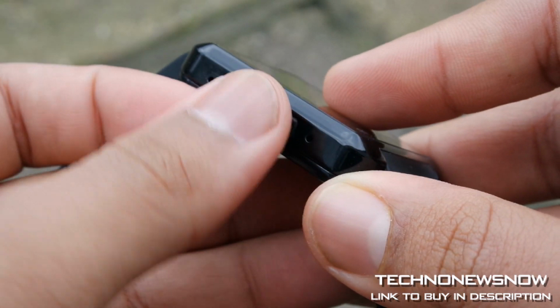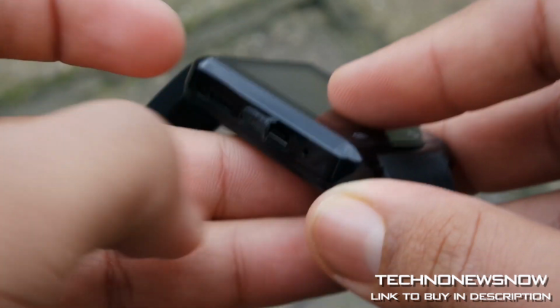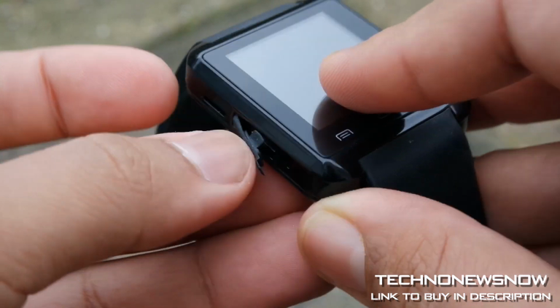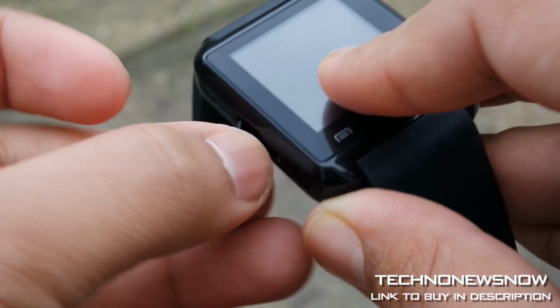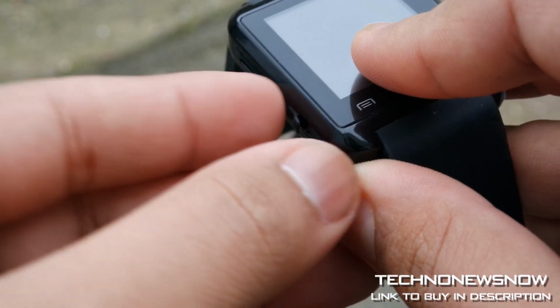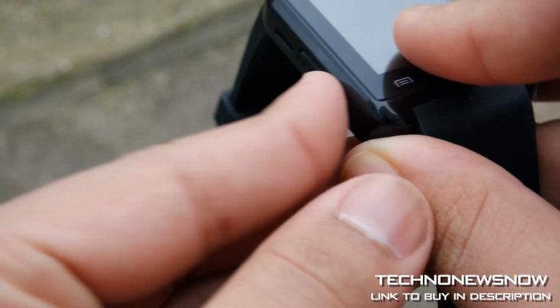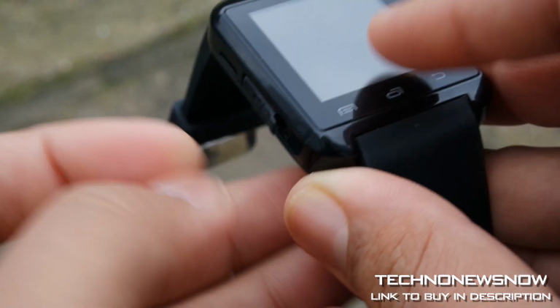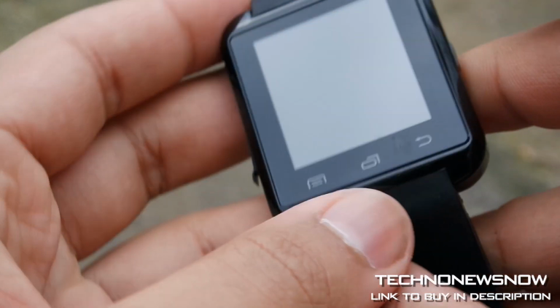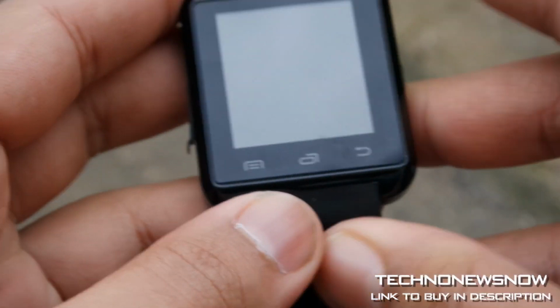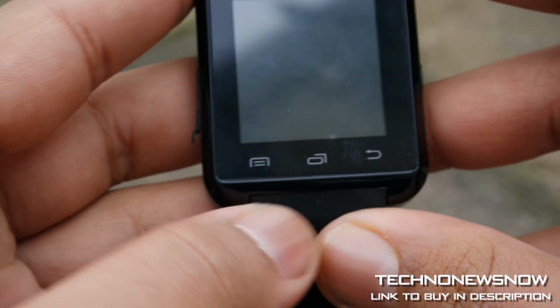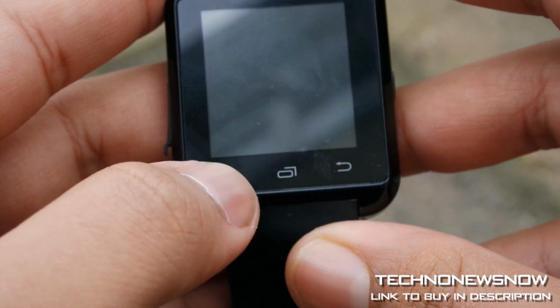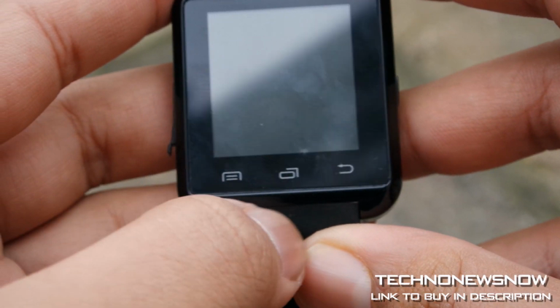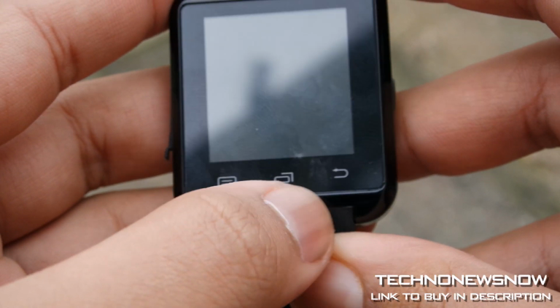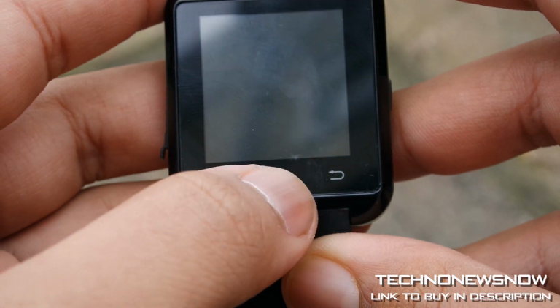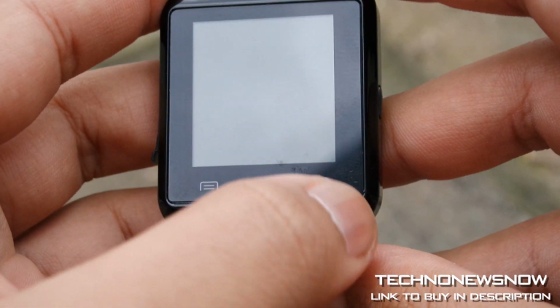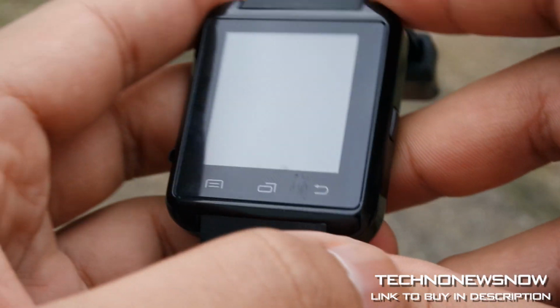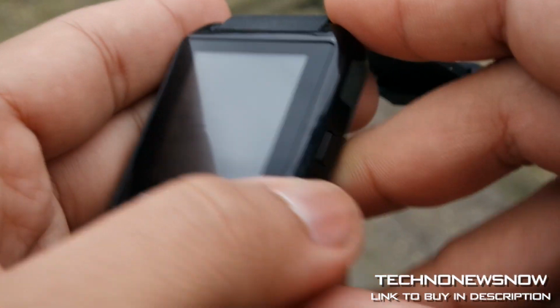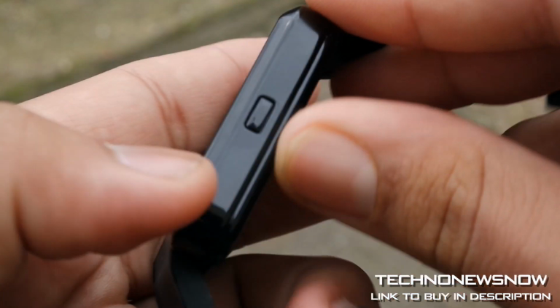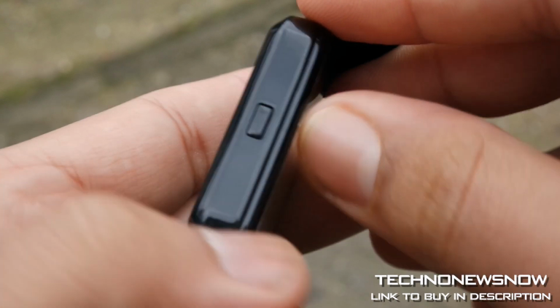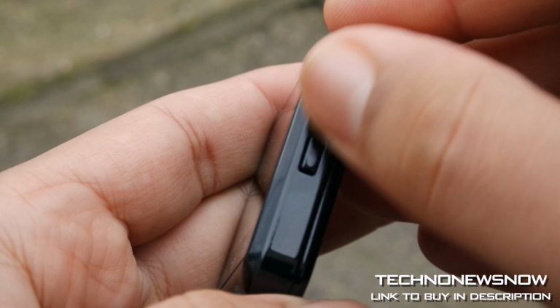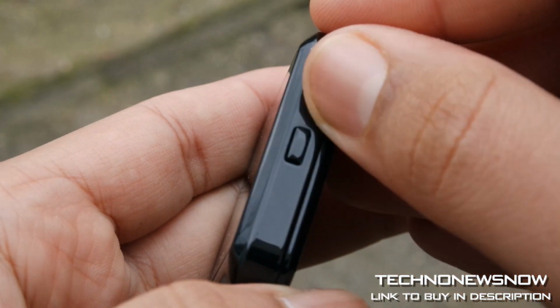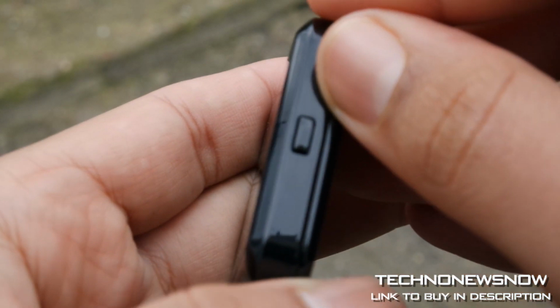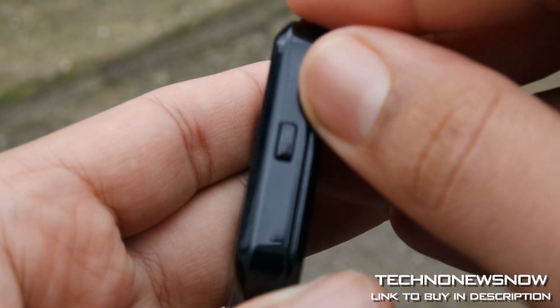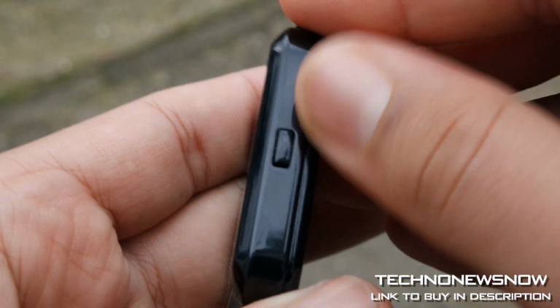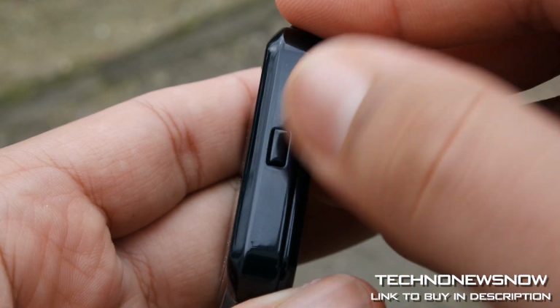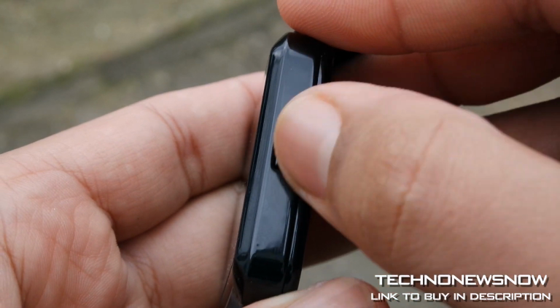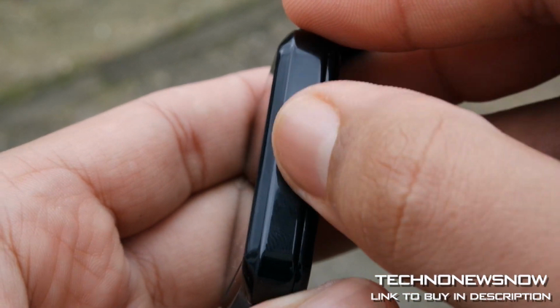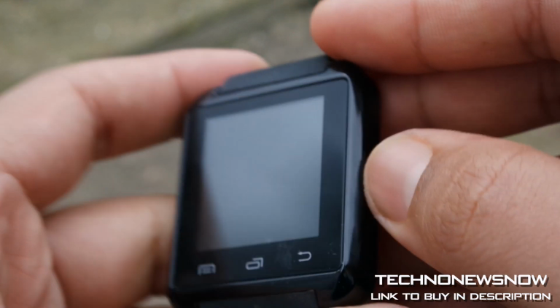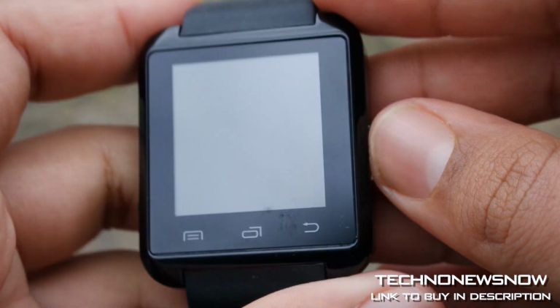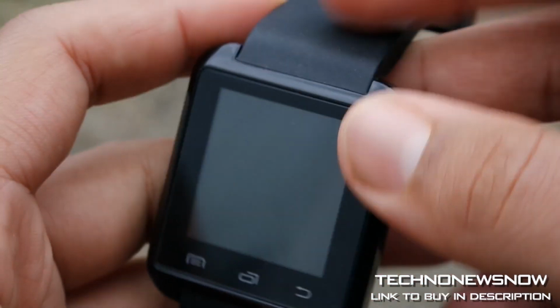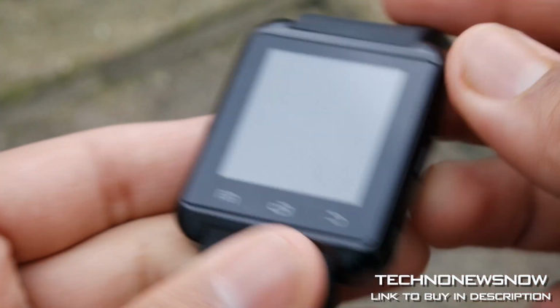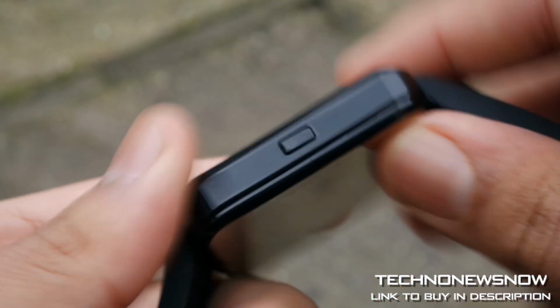That's where you charge the device with the cable provided. On the front we have the menu, home, and back buttons, and we've got the power on/off and unlock/lock button on the right side.